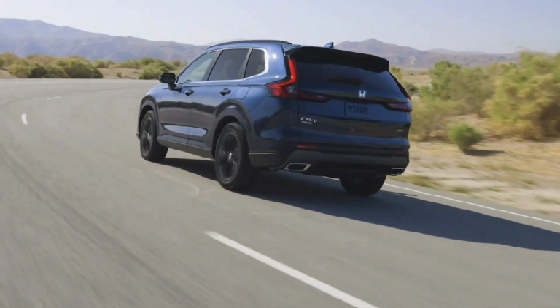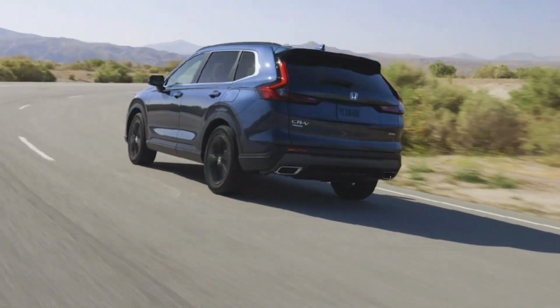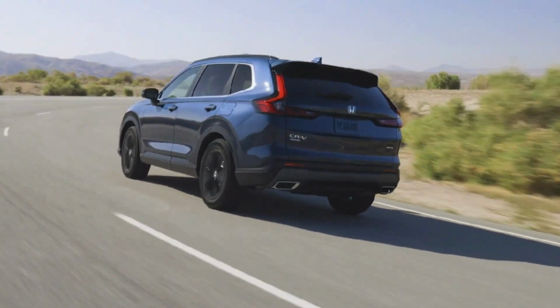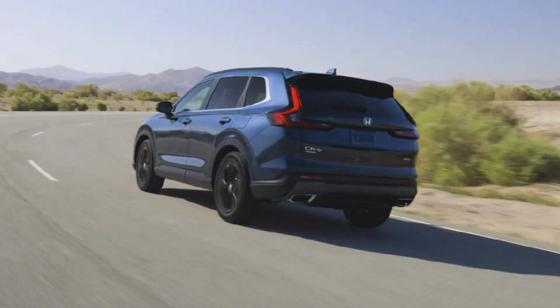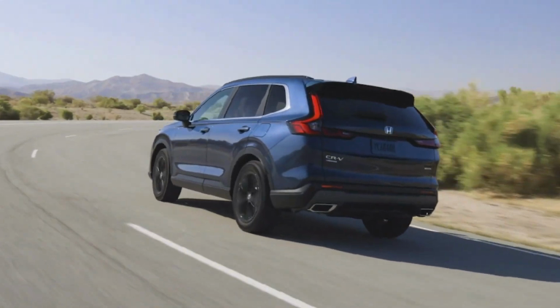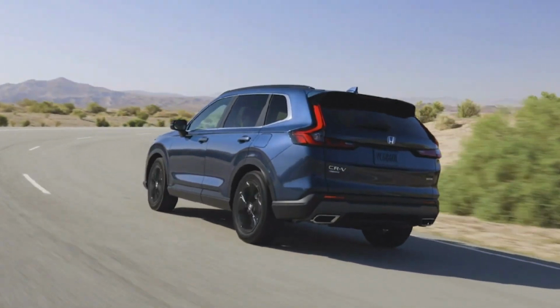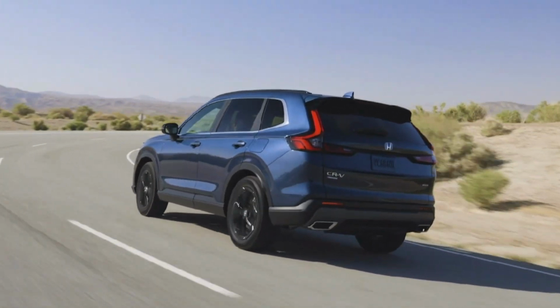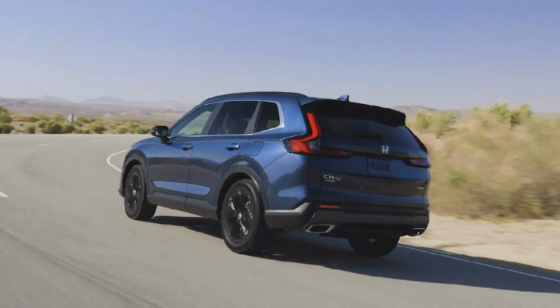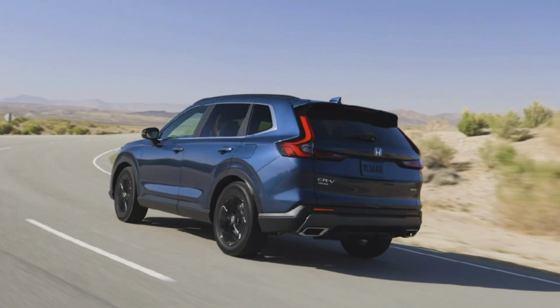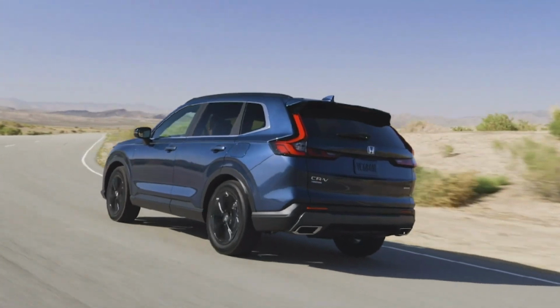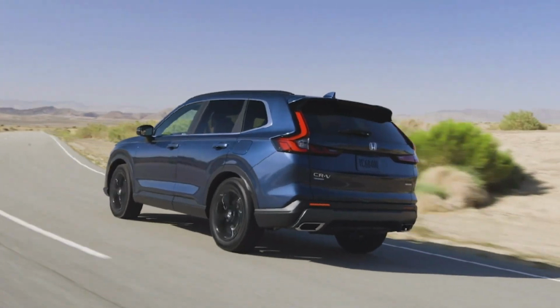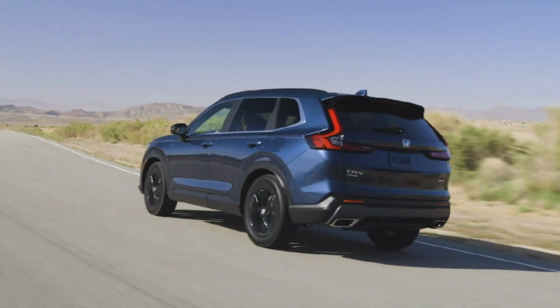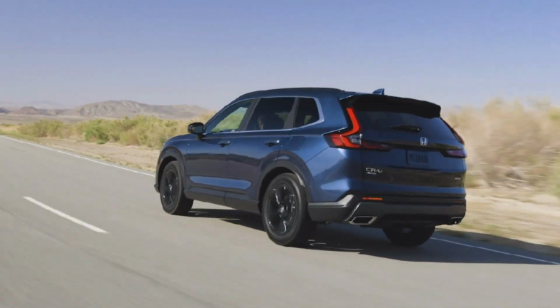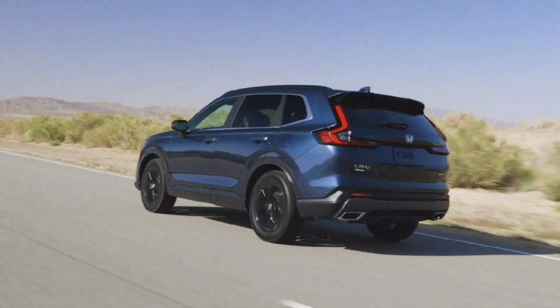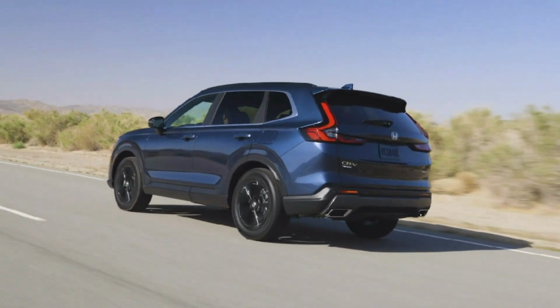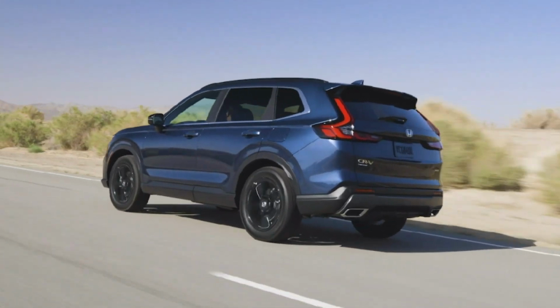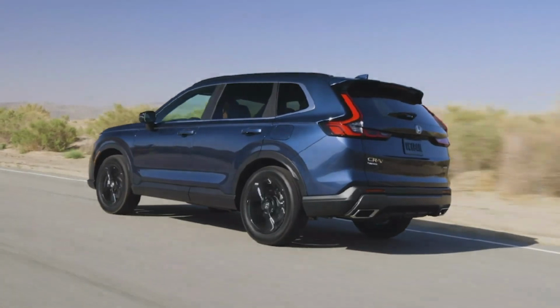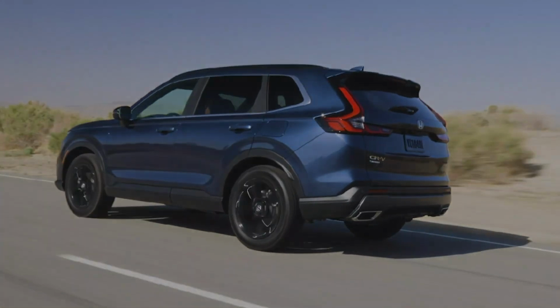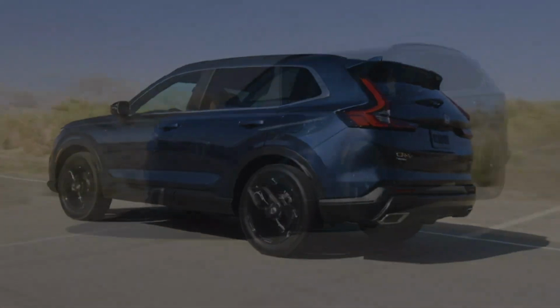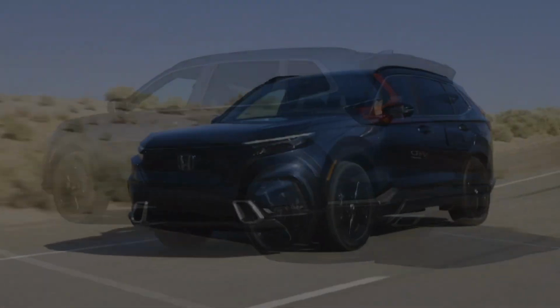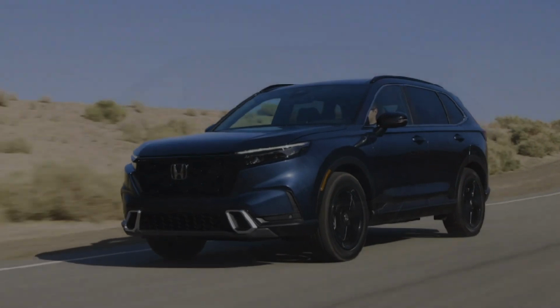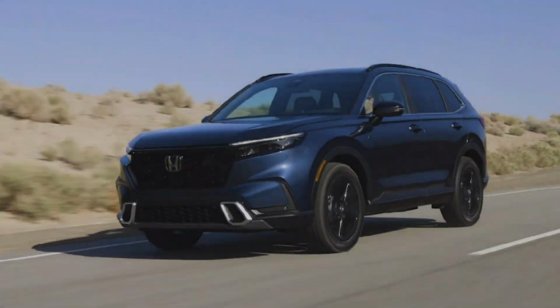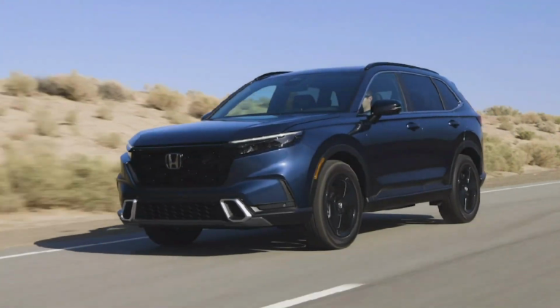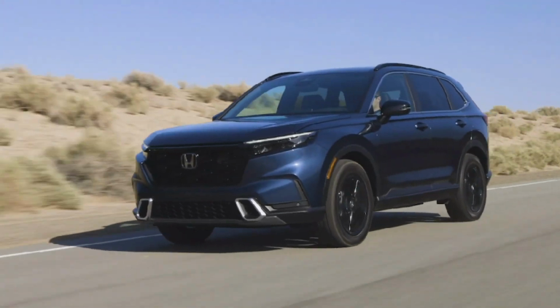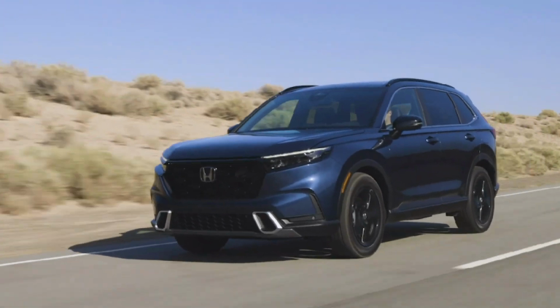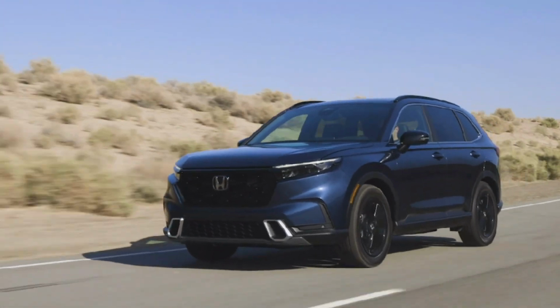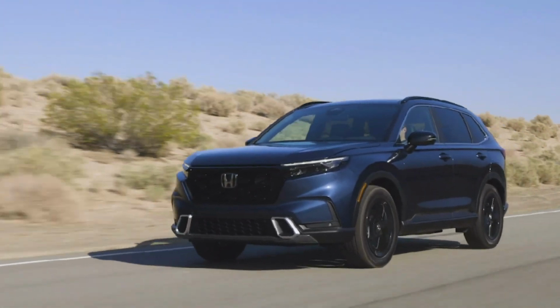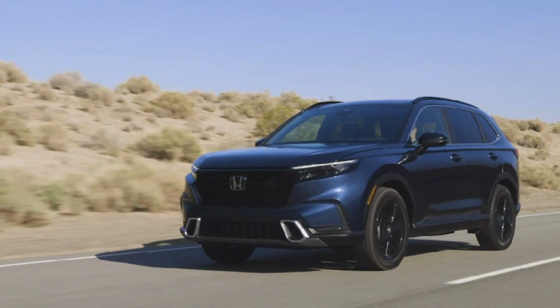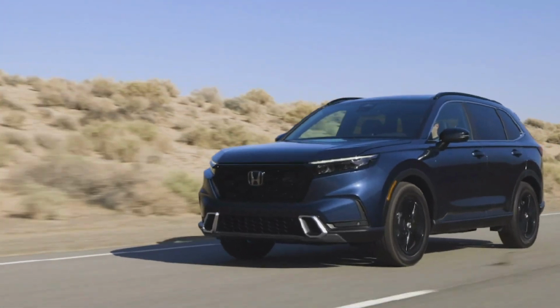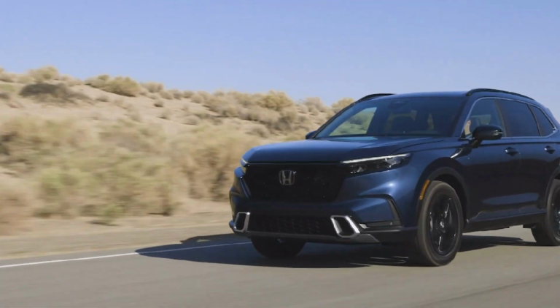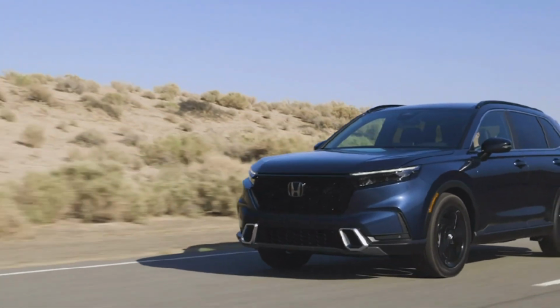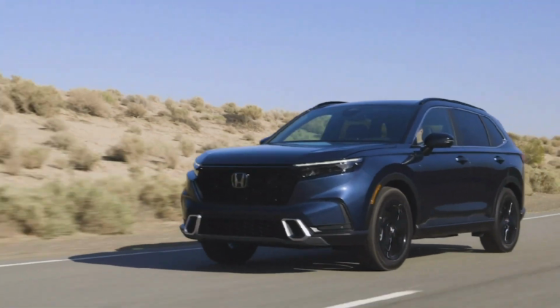A strong horizontal beltline begins at the trailing edge of the headlights and extends to the rear, emphasizing its increased overall length — plus 2.7 inches longer — while 0.4 inches of additional width give it a more premium stance and presence.